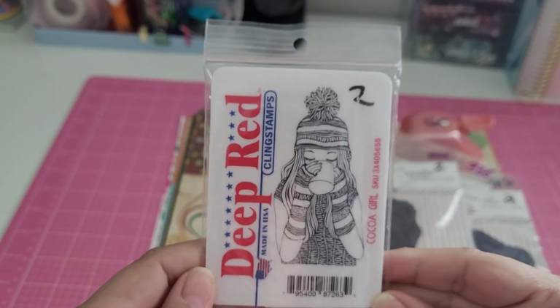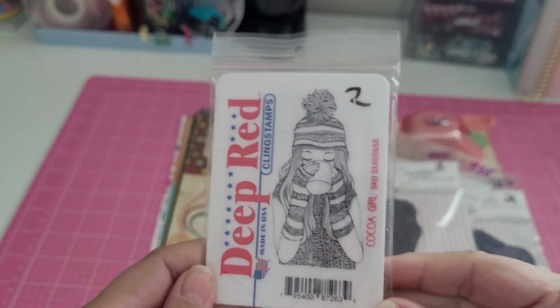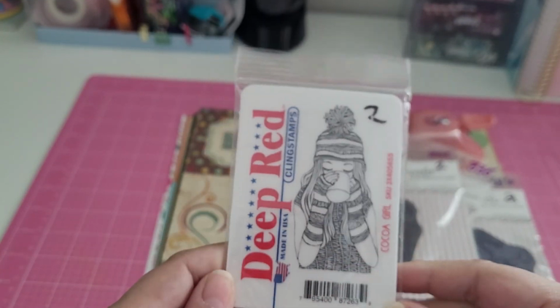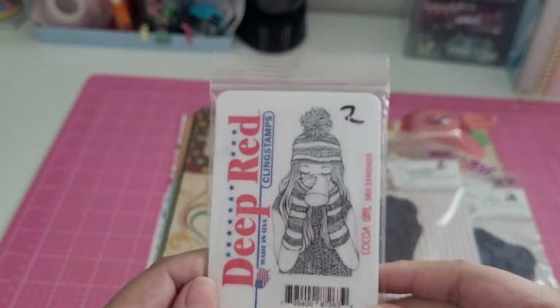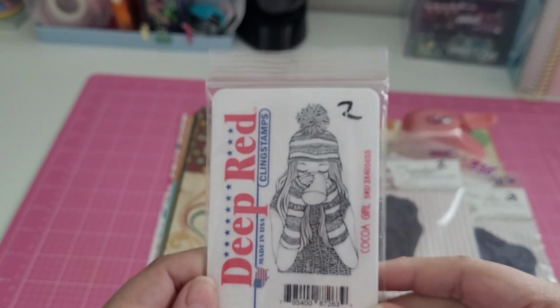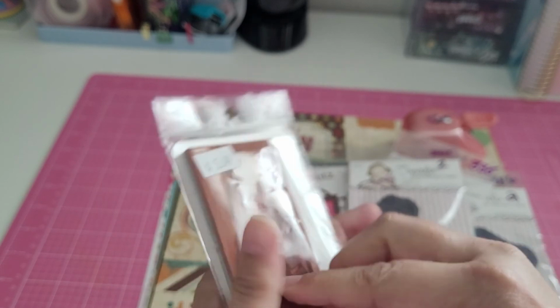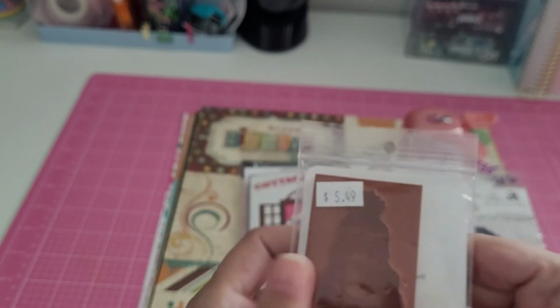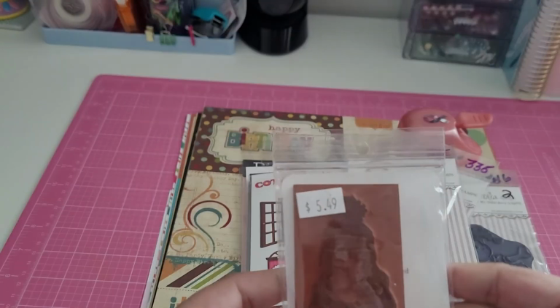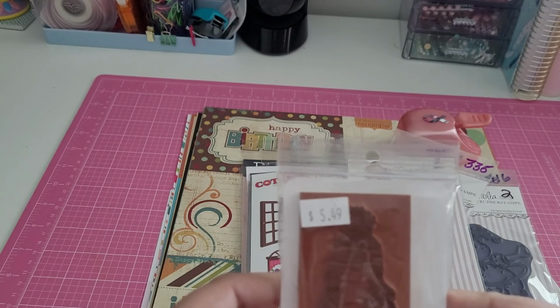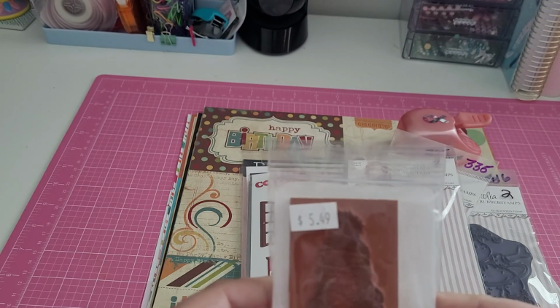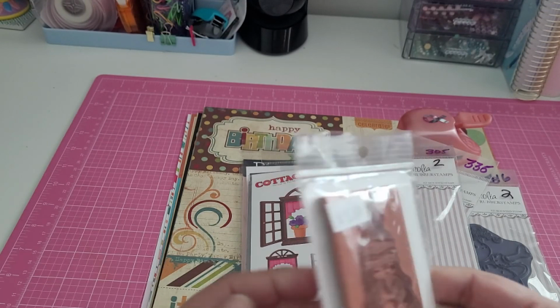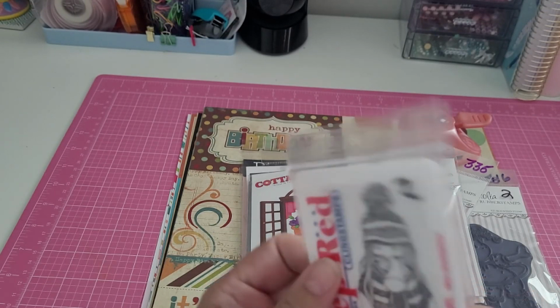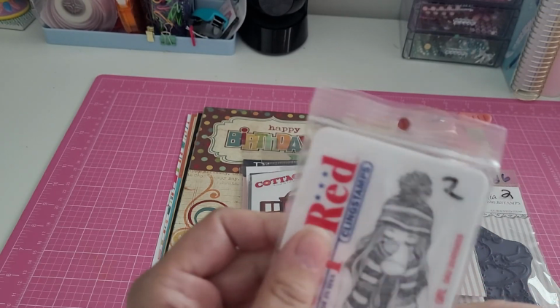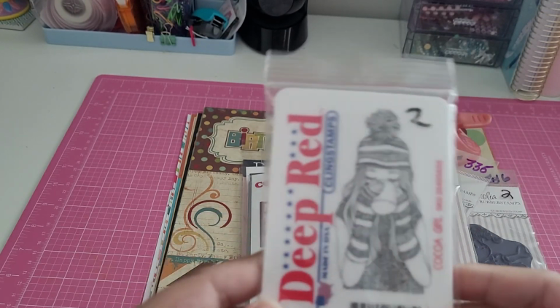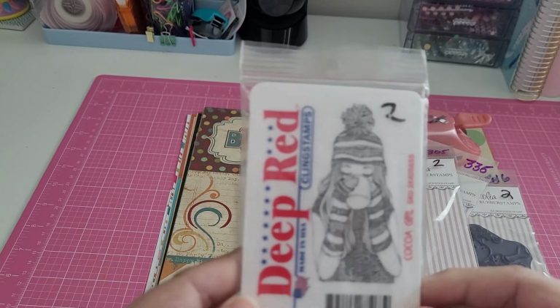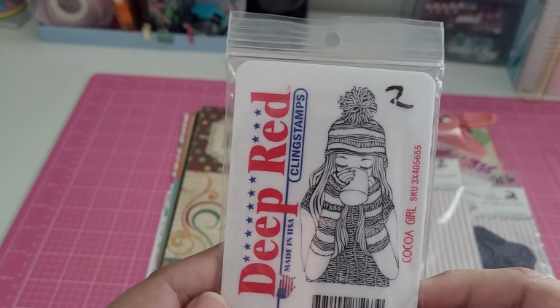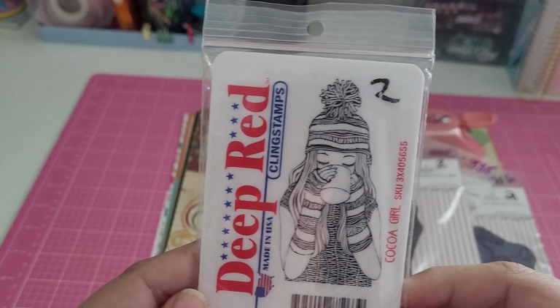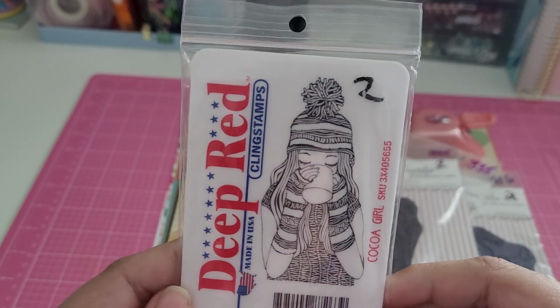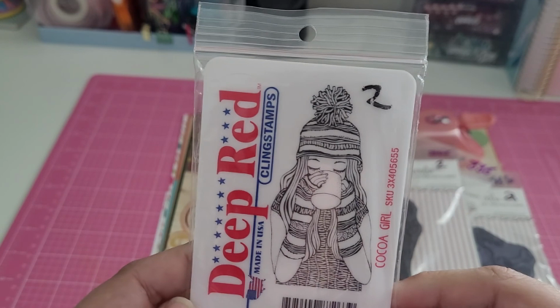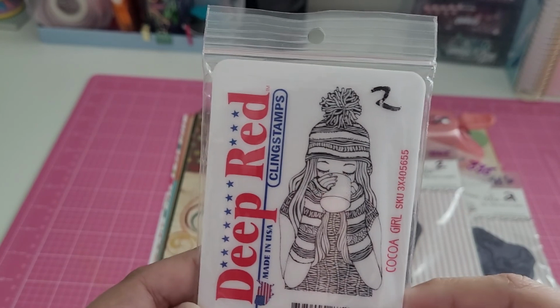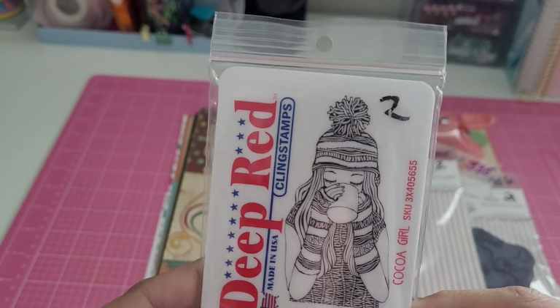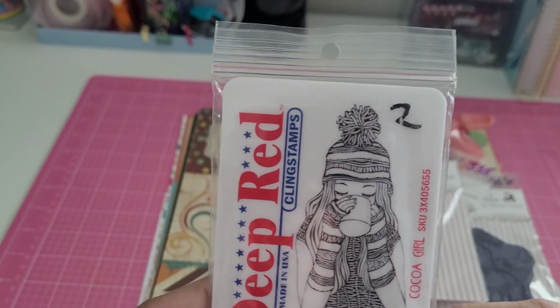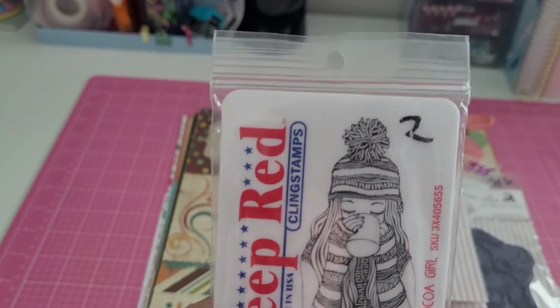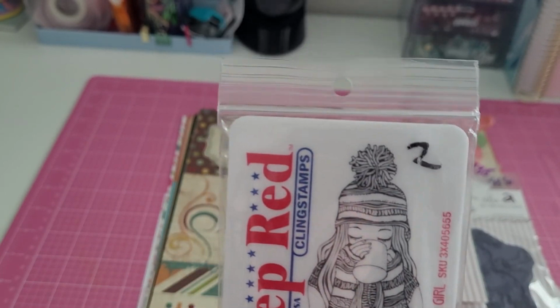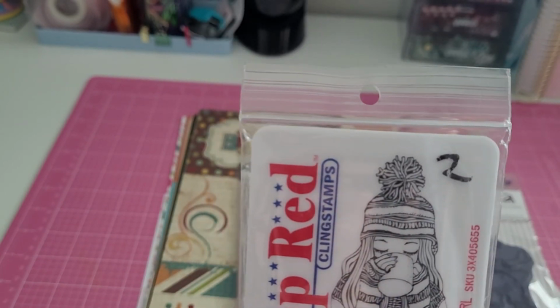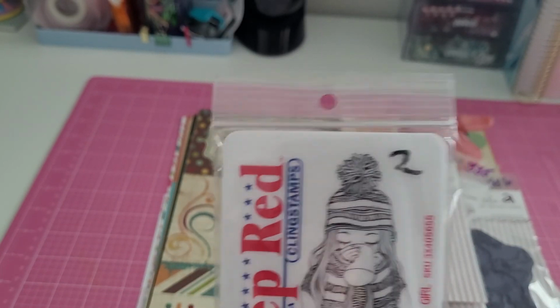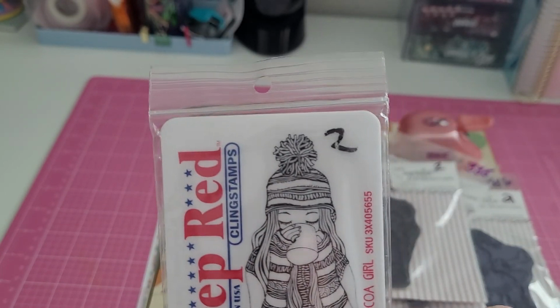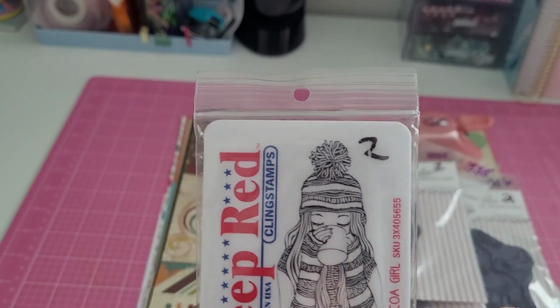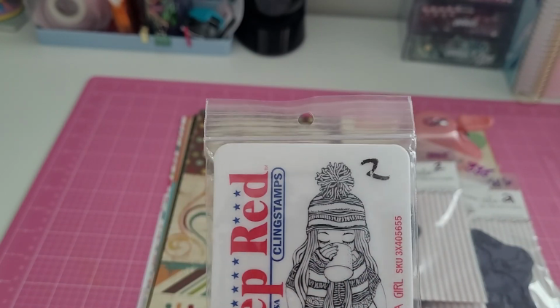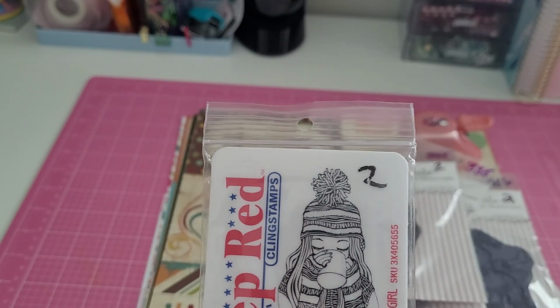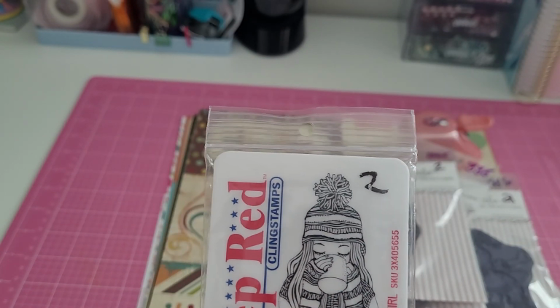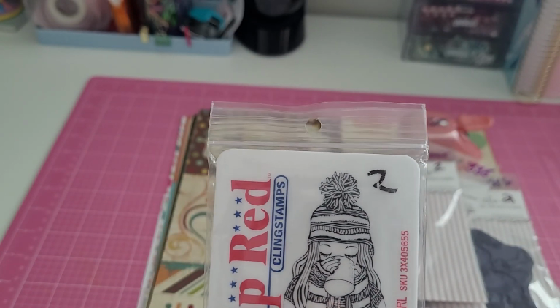I got this deep red rubber stamp — I thought this little girl was so cute with her toboggan and her cup of cocoa. She was two dollars.